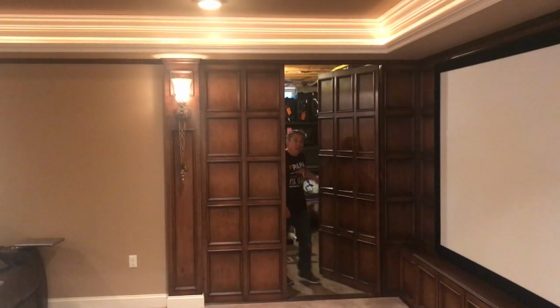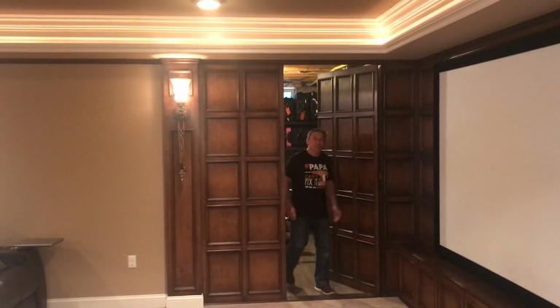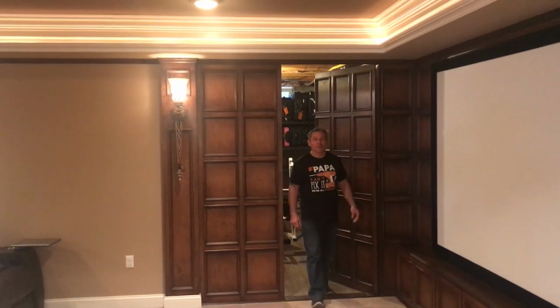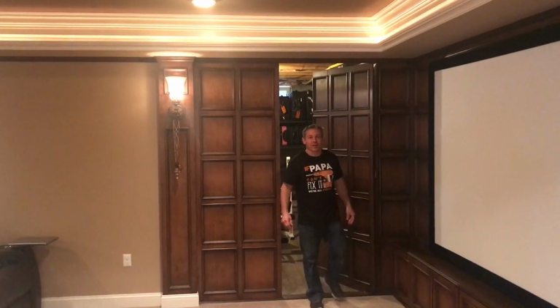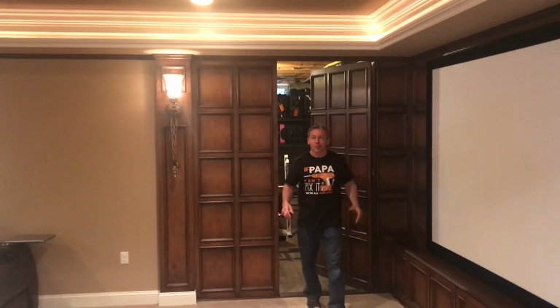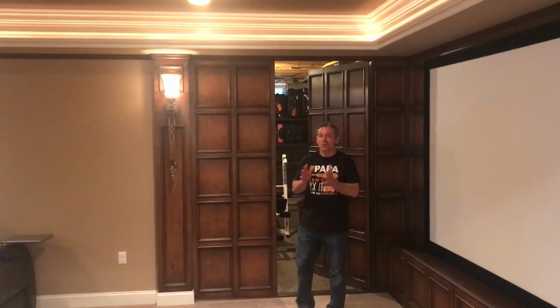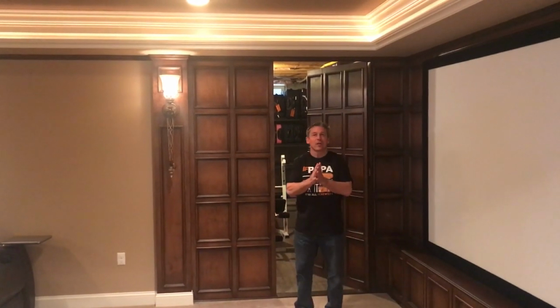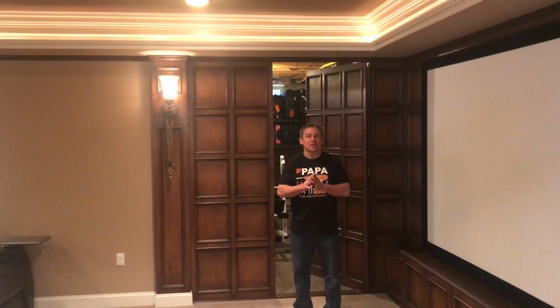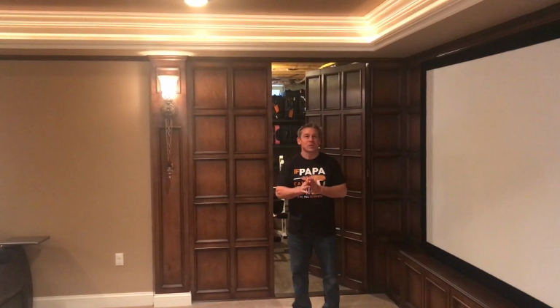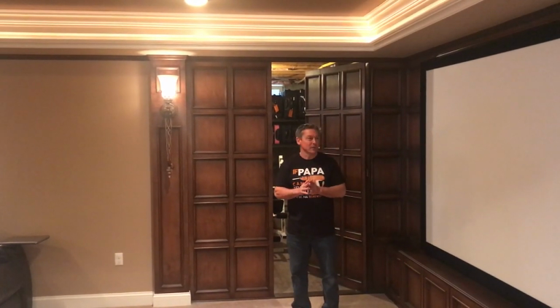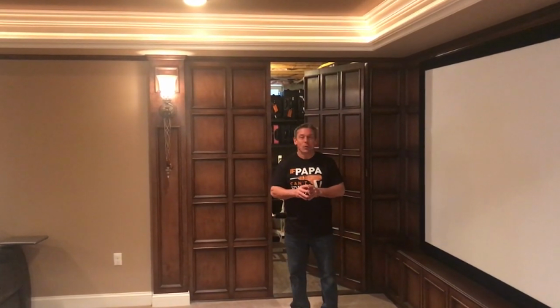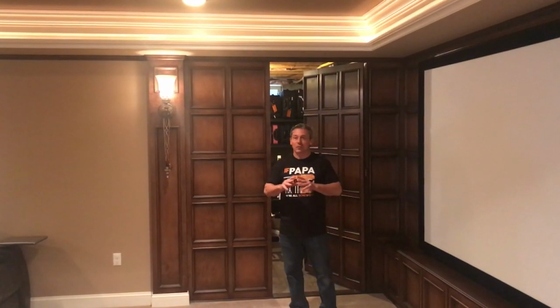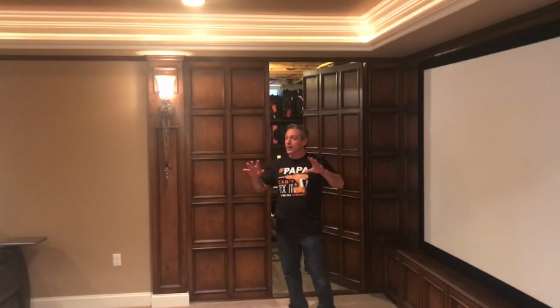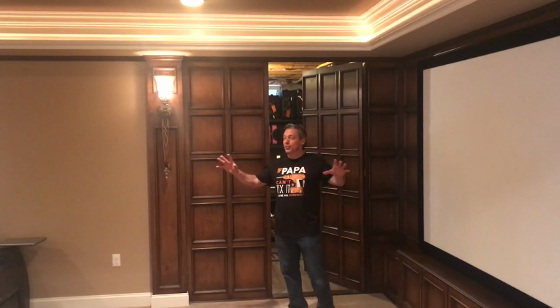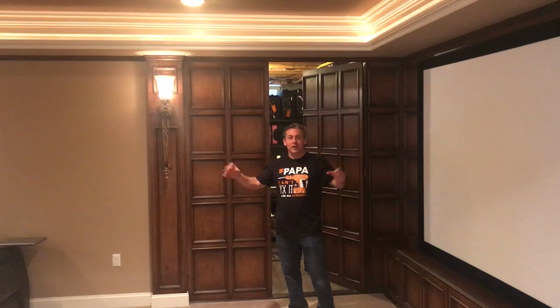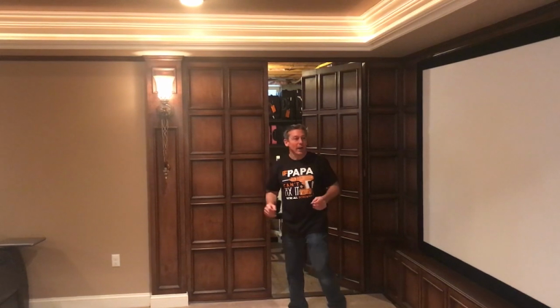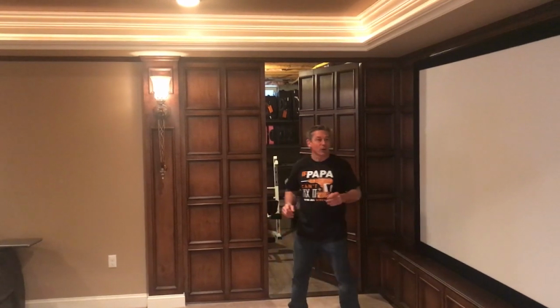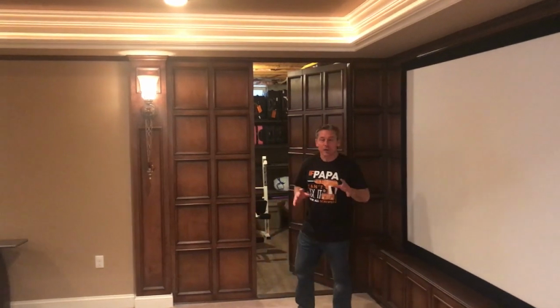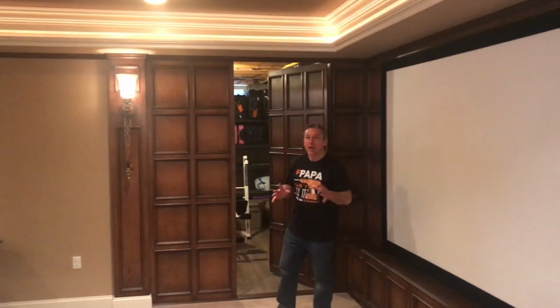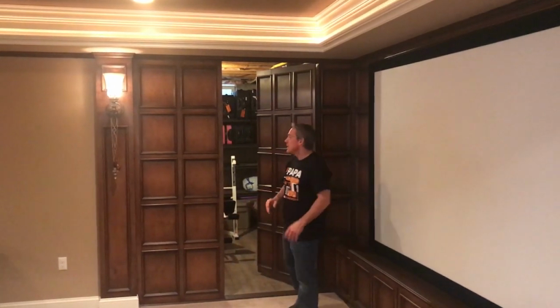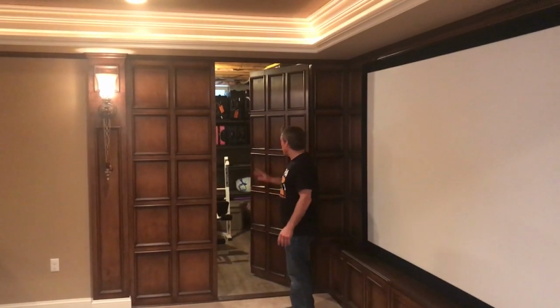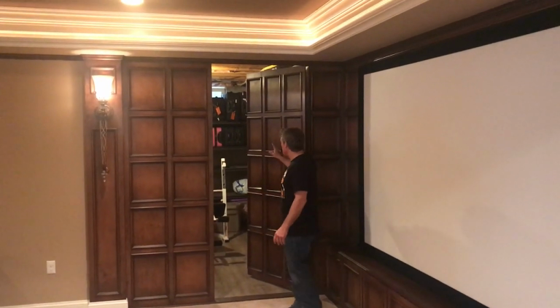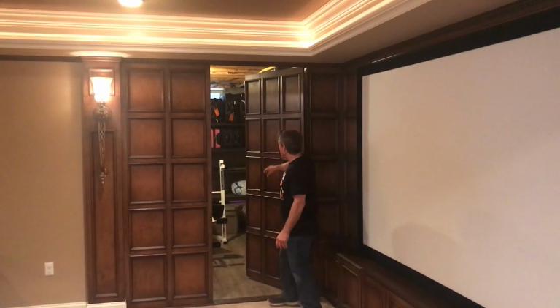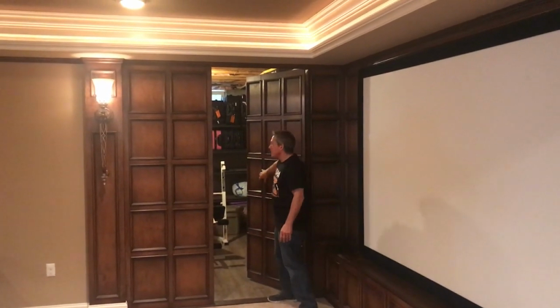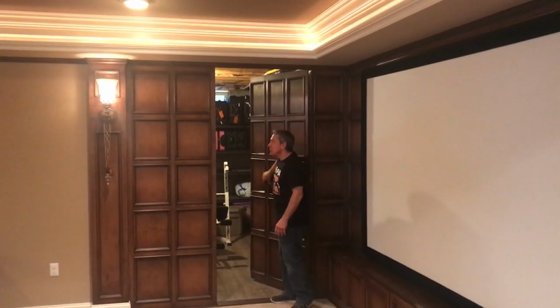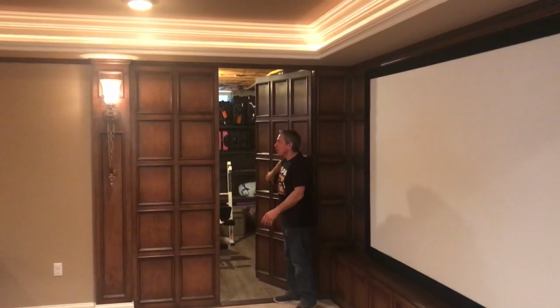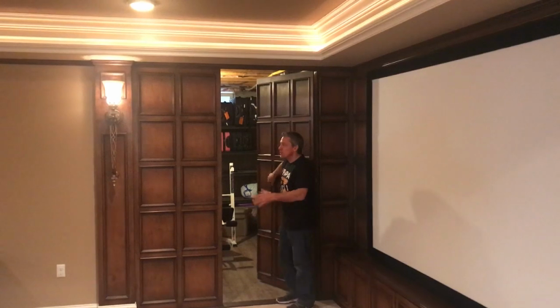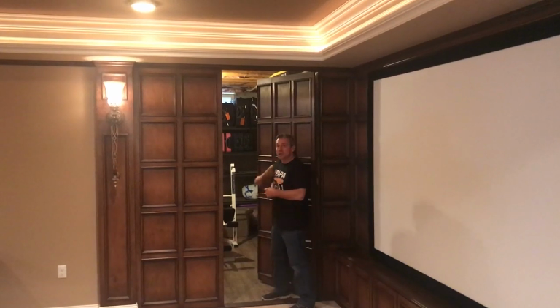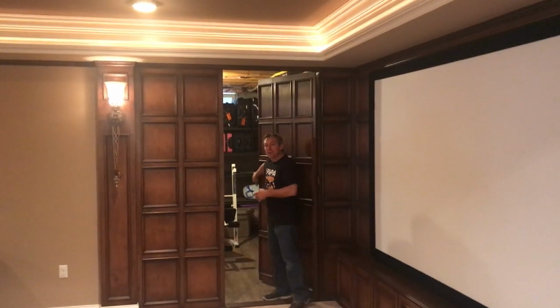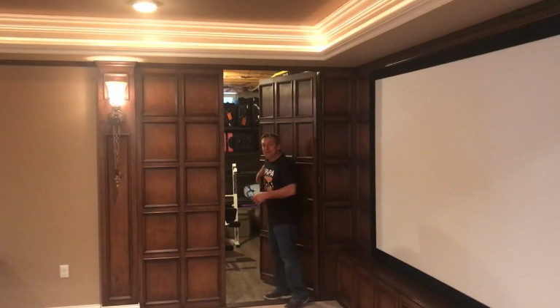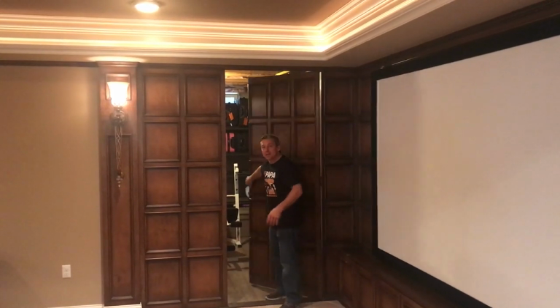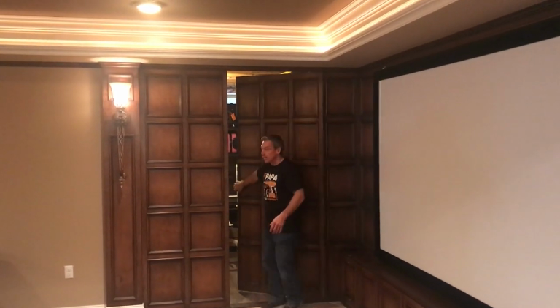Hey guys, Pat Agliano here. I want to take you on tour of another custom finished basement. We're going to start right here in the home theater. We had to find a real creative way to get into the utility room, furnace and whatnot, so we created this nice hidden door right here.